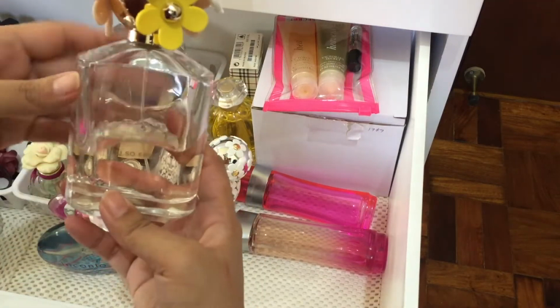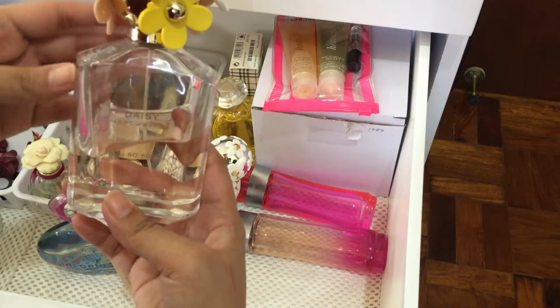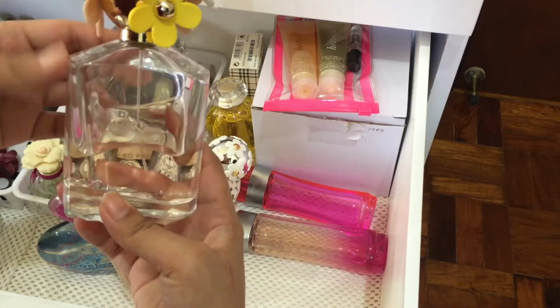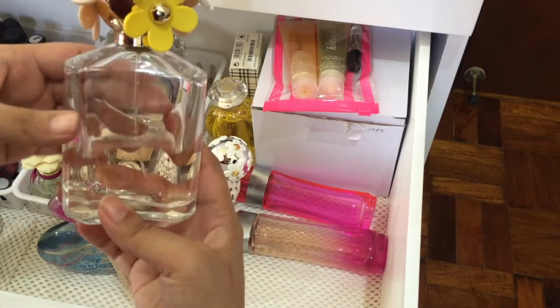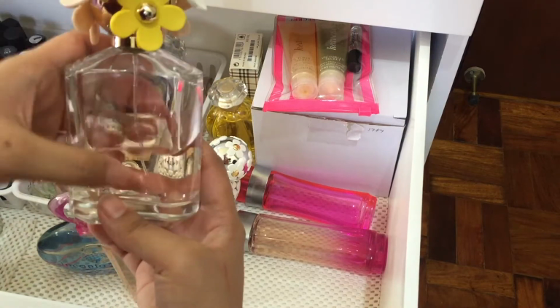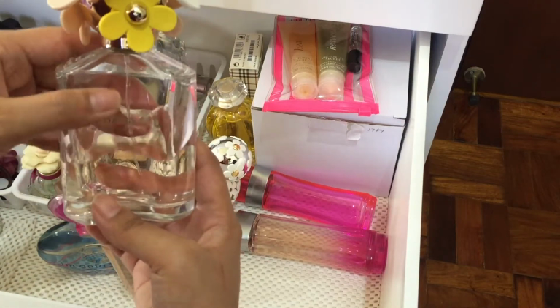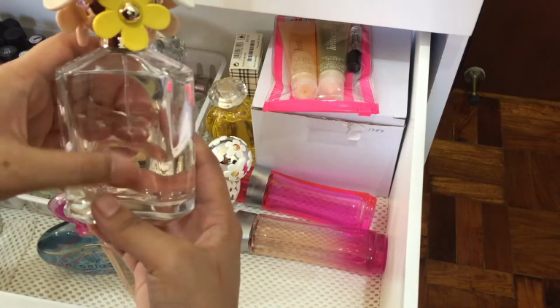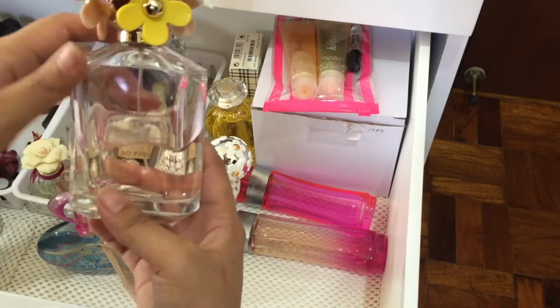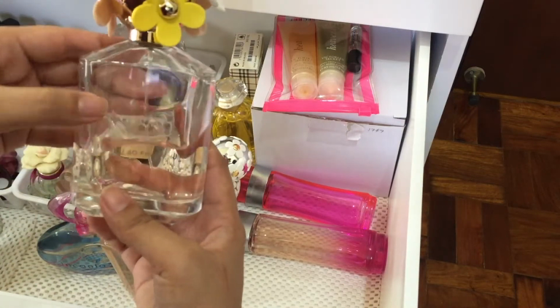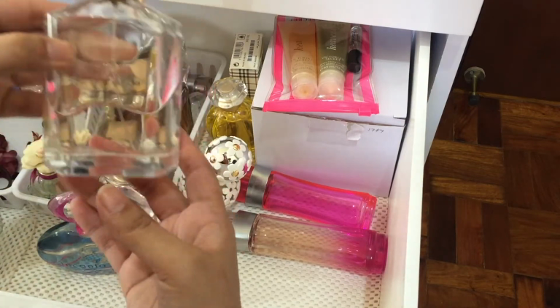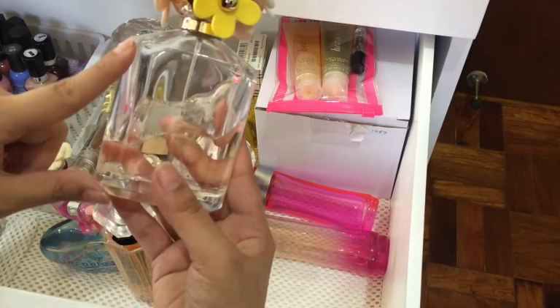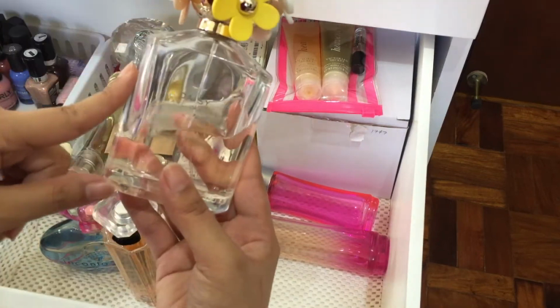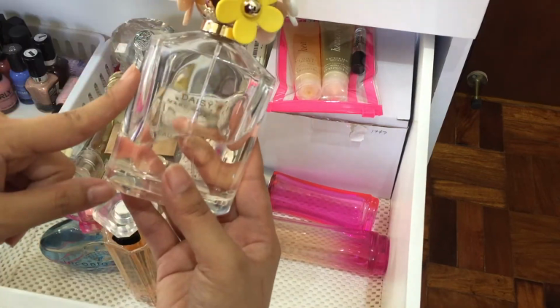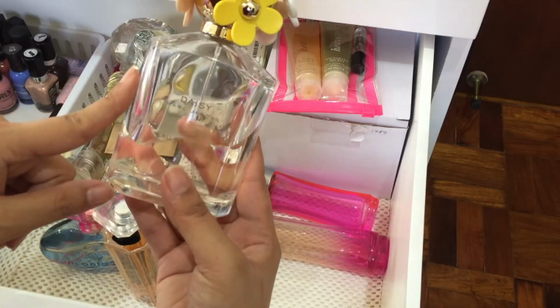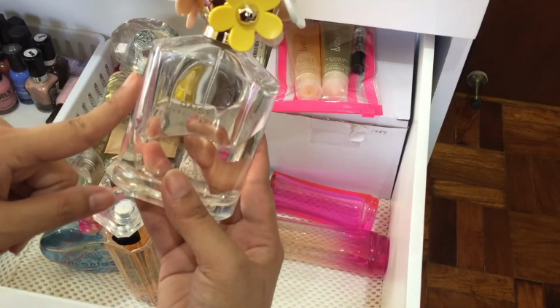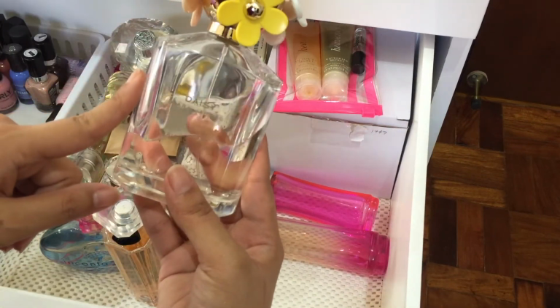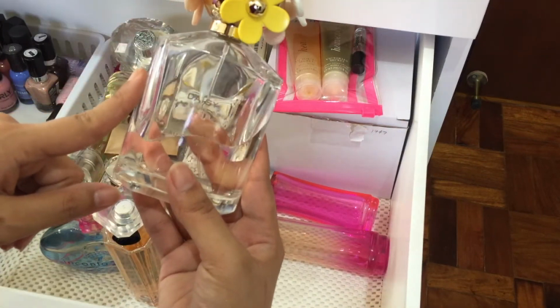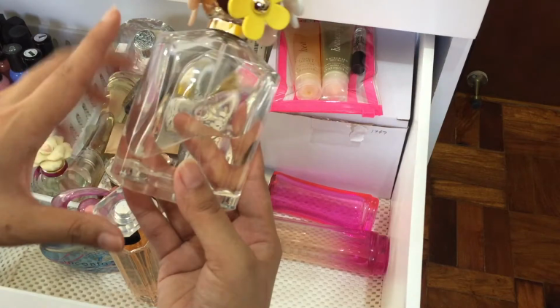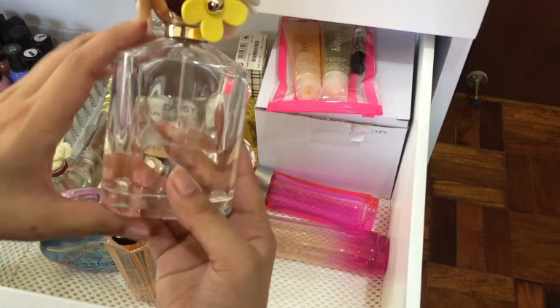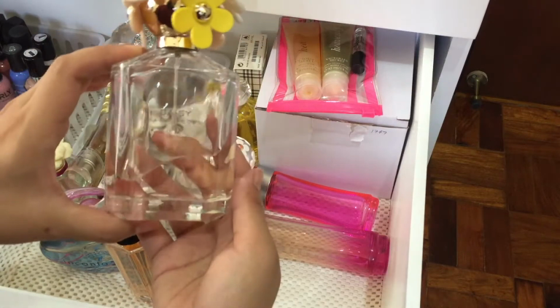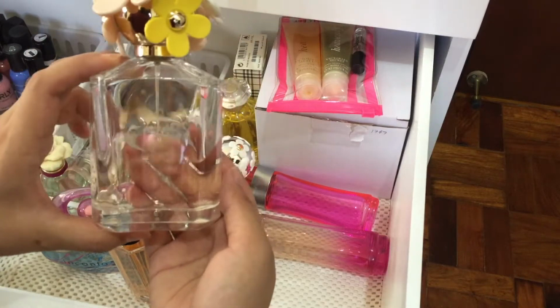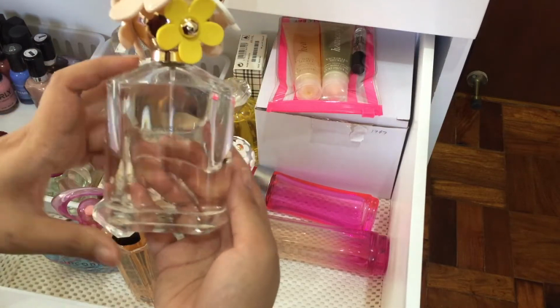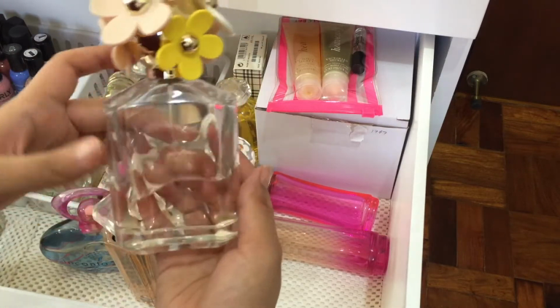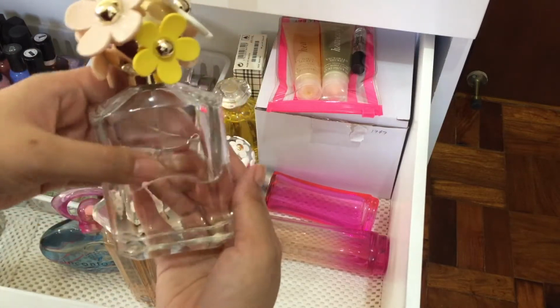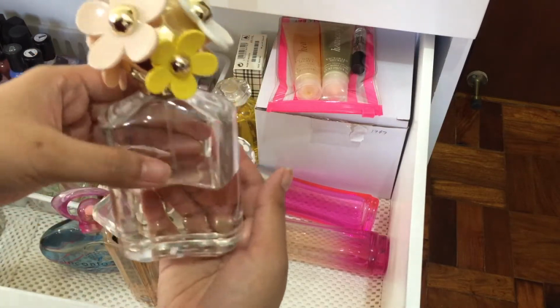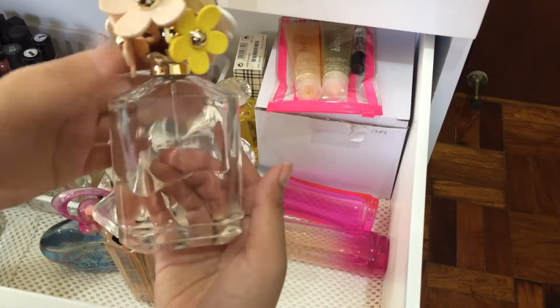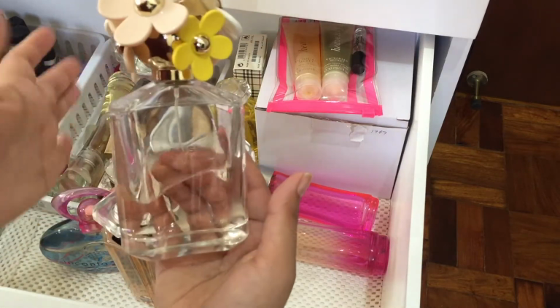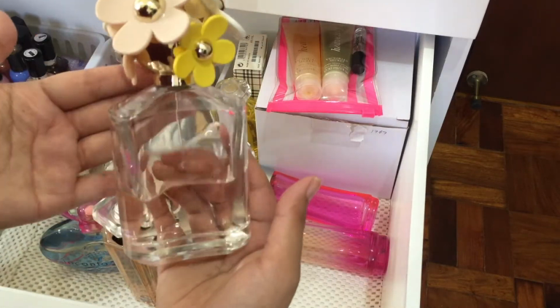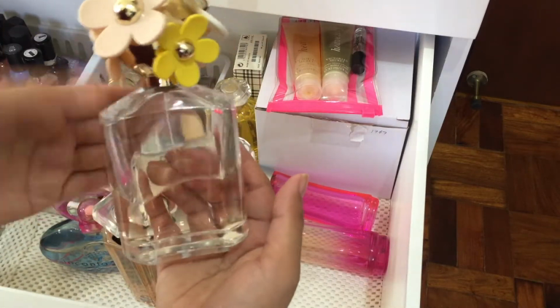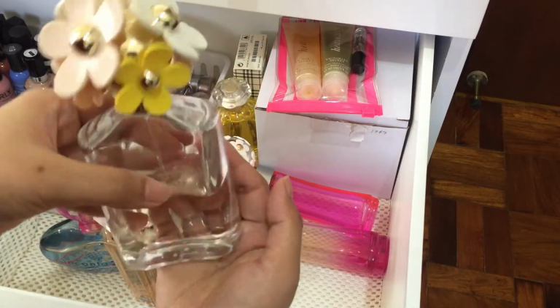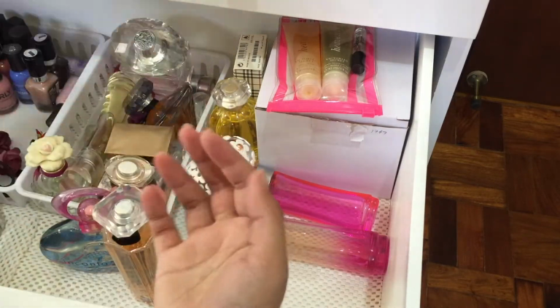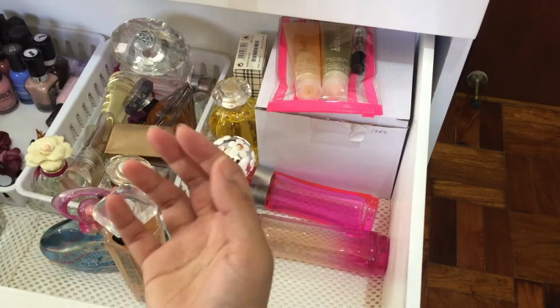This one was given to me by my sister in the States. This is the Daisy Marc Jacobs Oh So Fresh and I do like it — super fresh. I'm not going to throw this away.